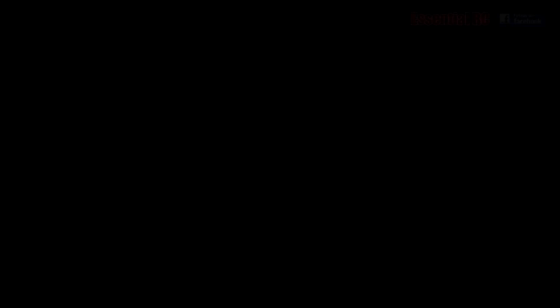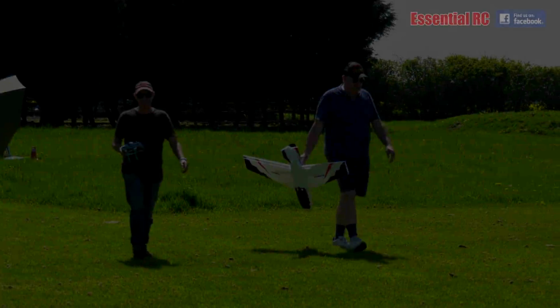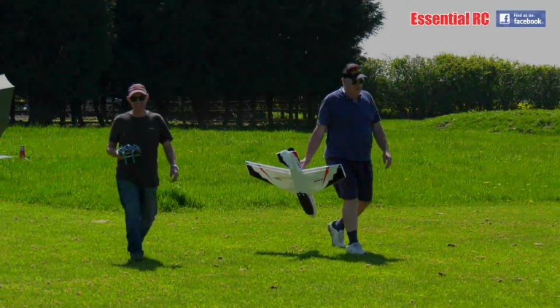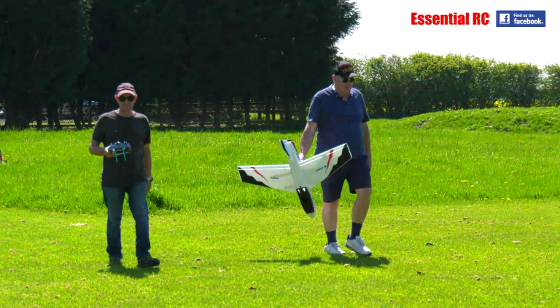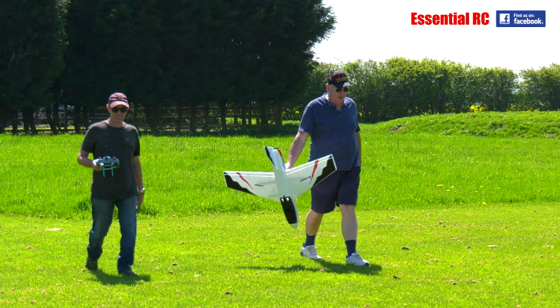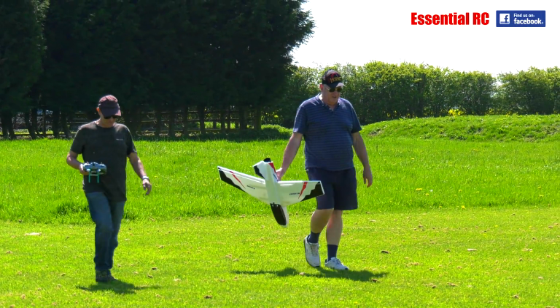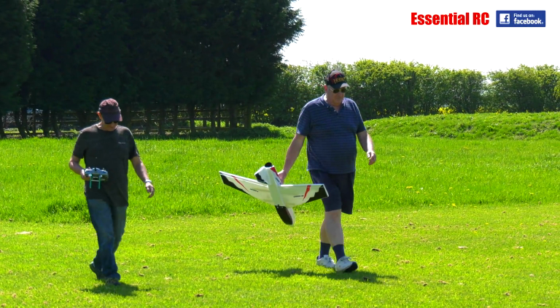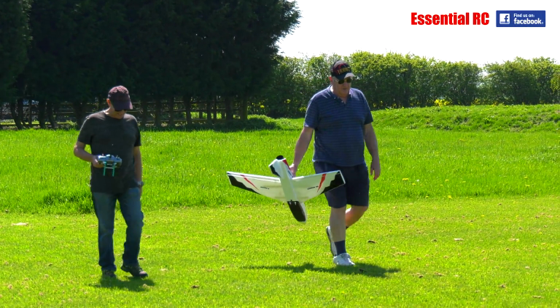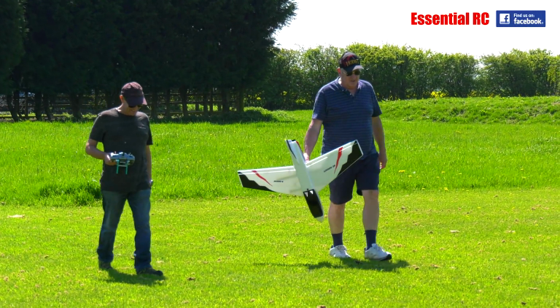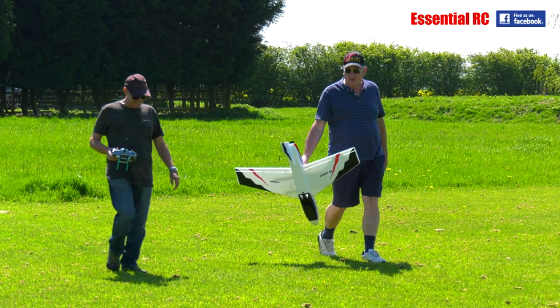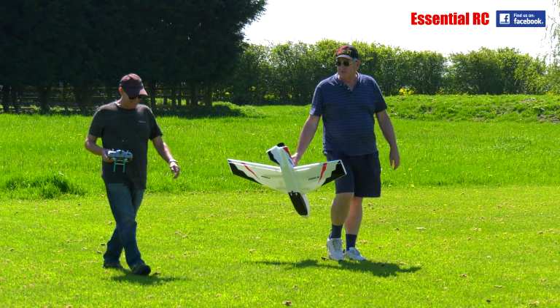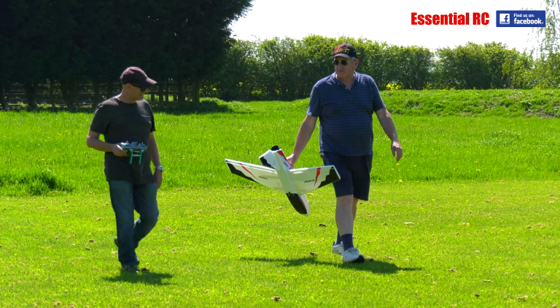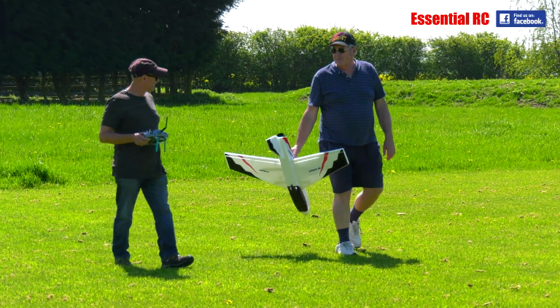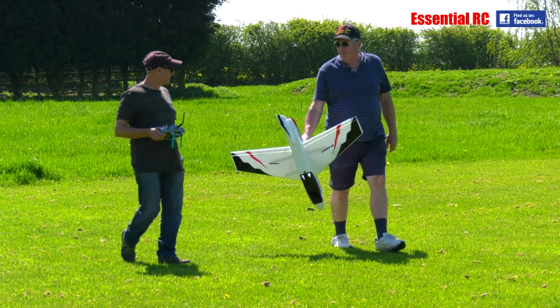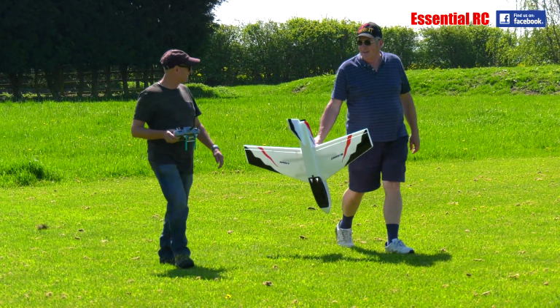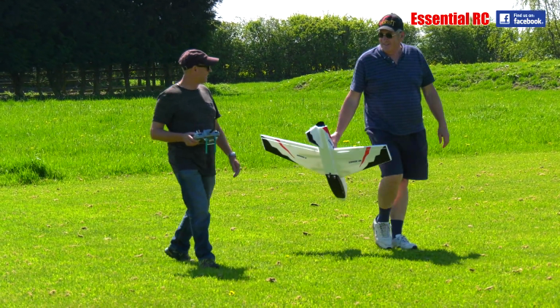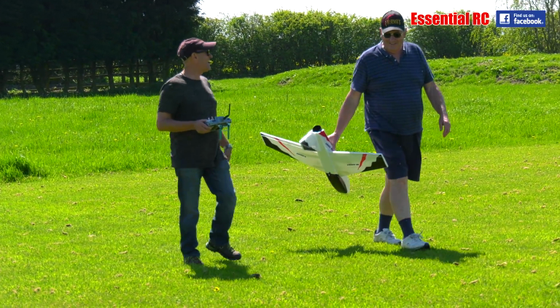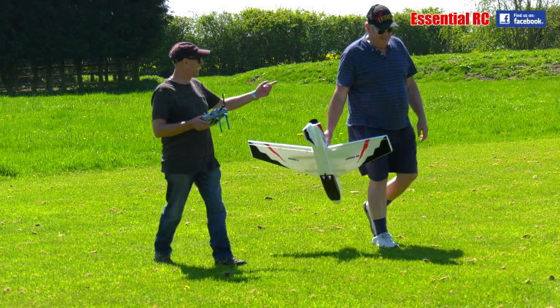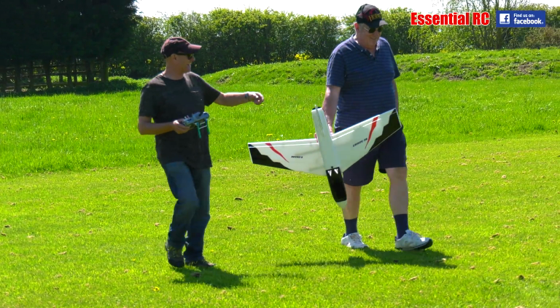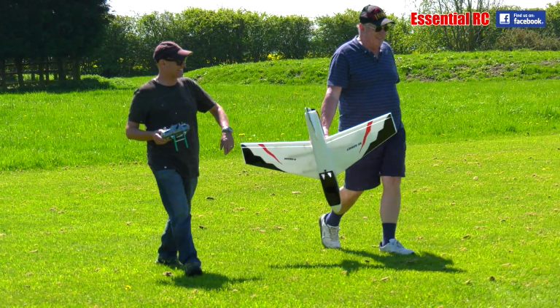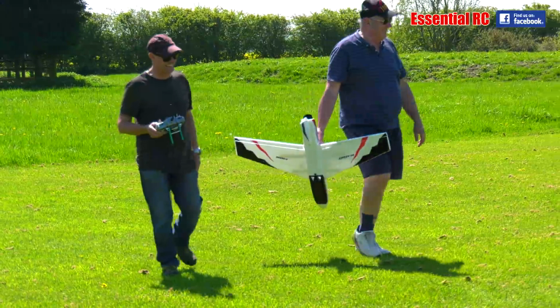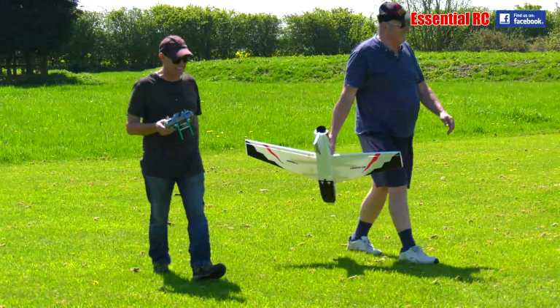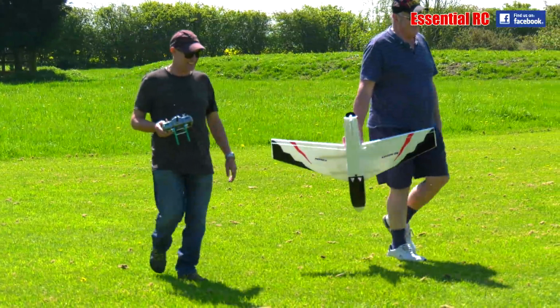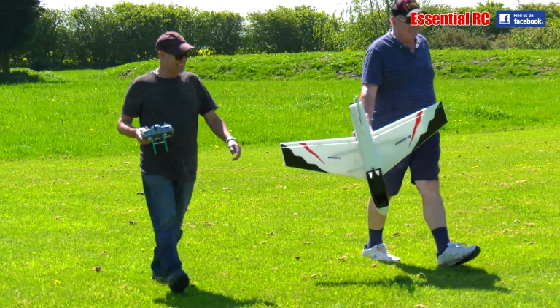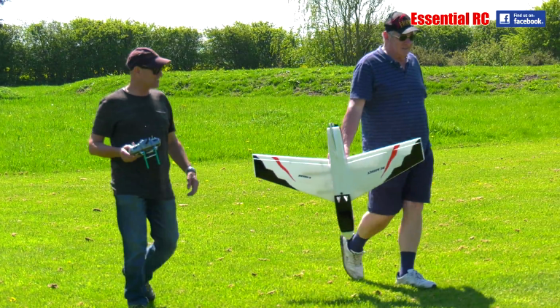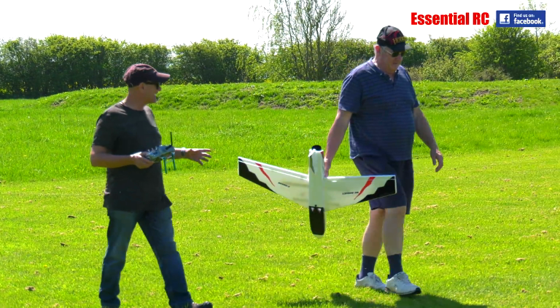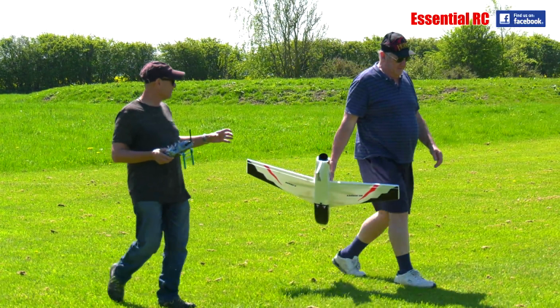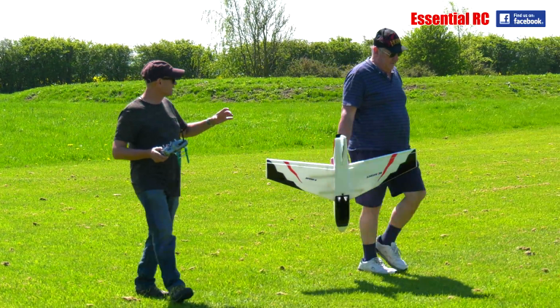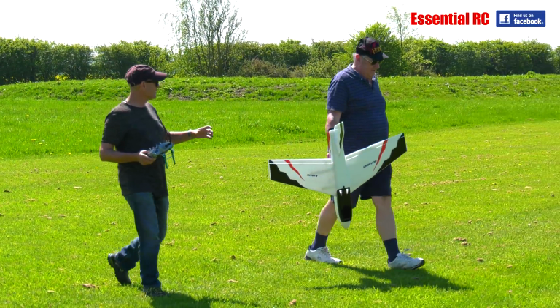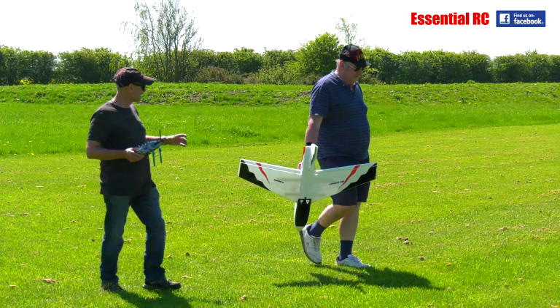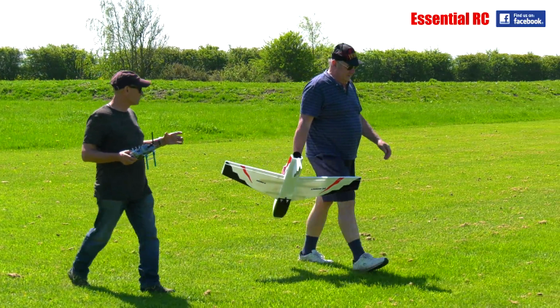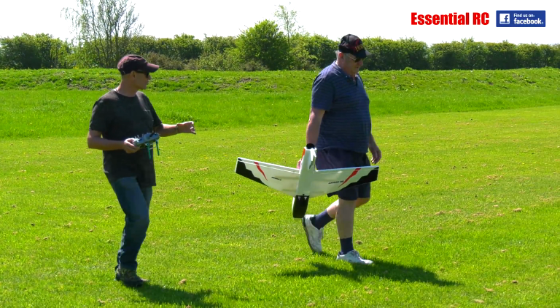Mine didn't fly very well until I put a McDonald's coffee cart in the back. Yeah, that's it. It needs that e-flux, it needs that reduction.